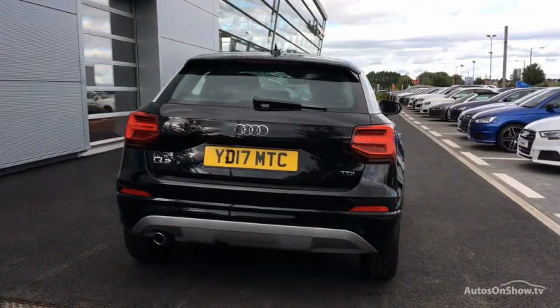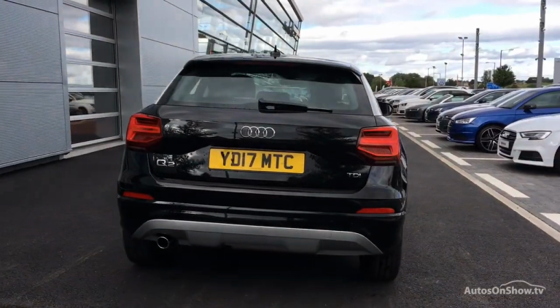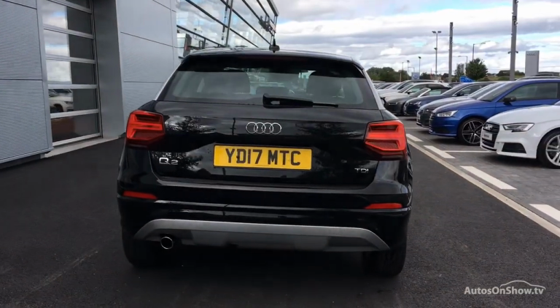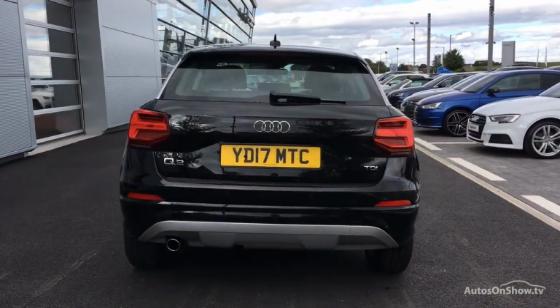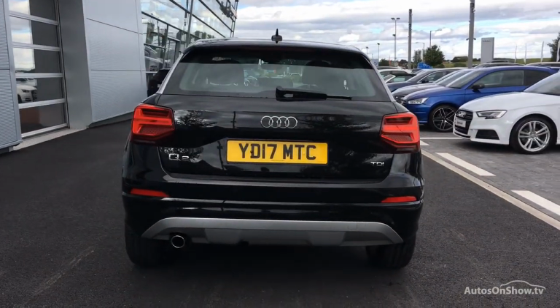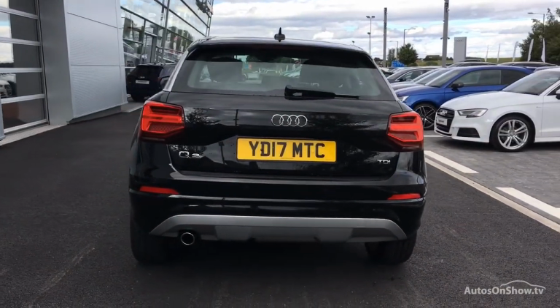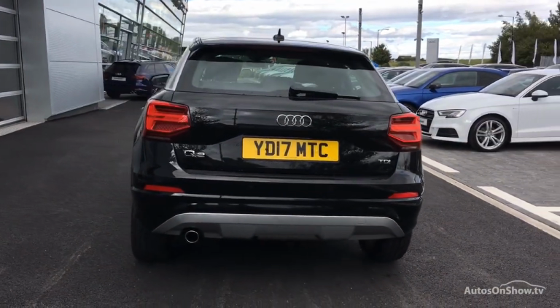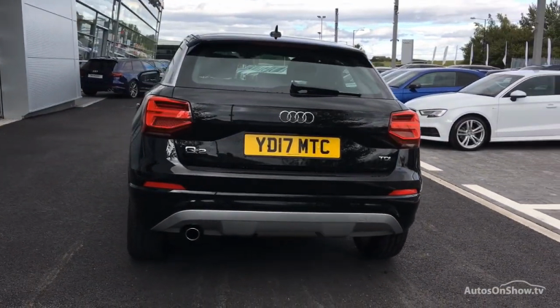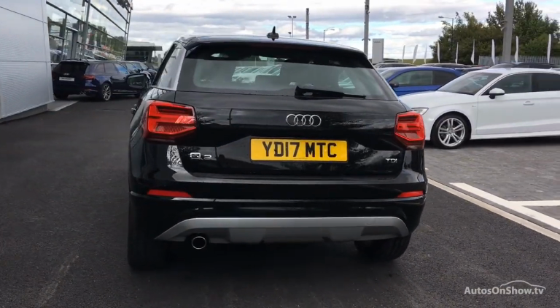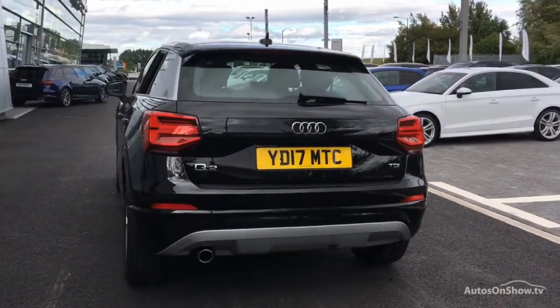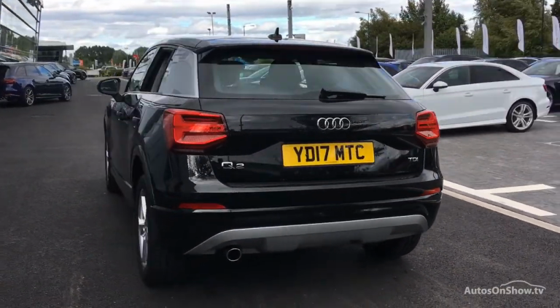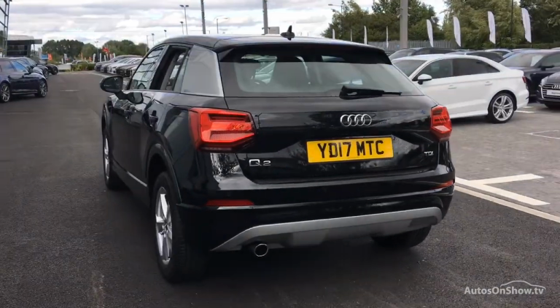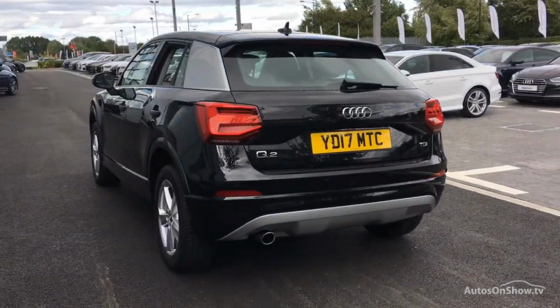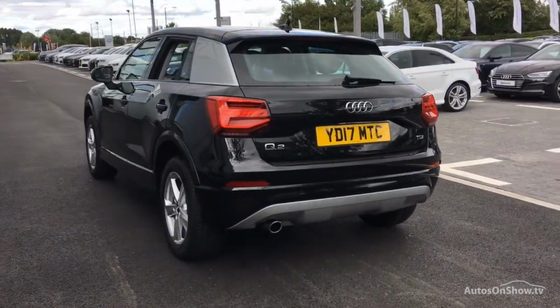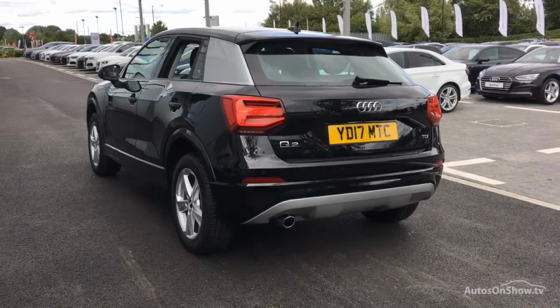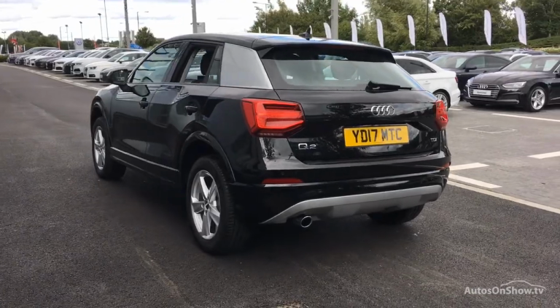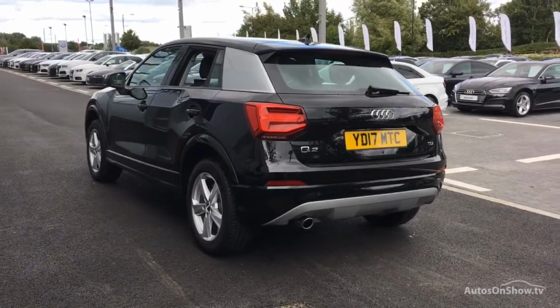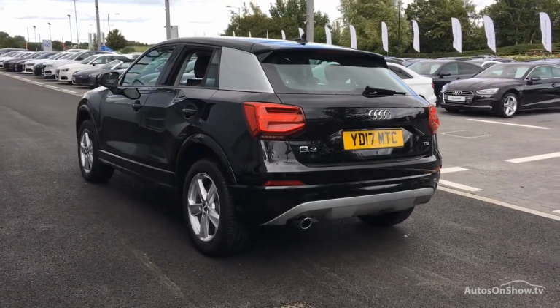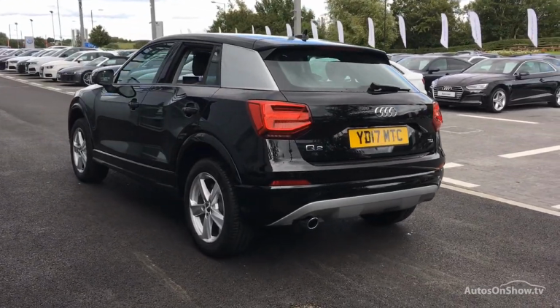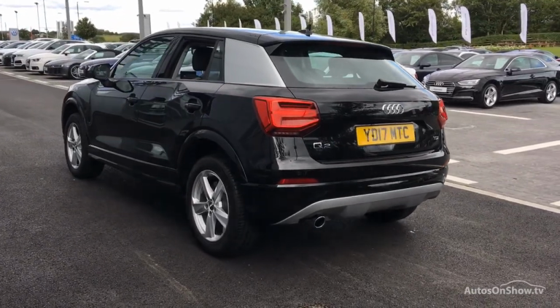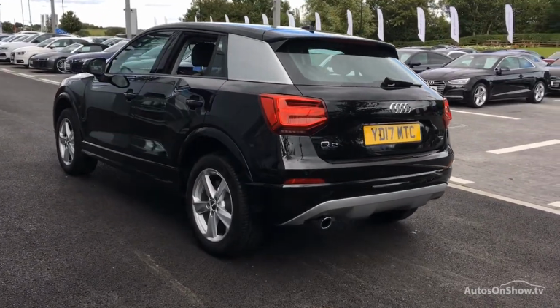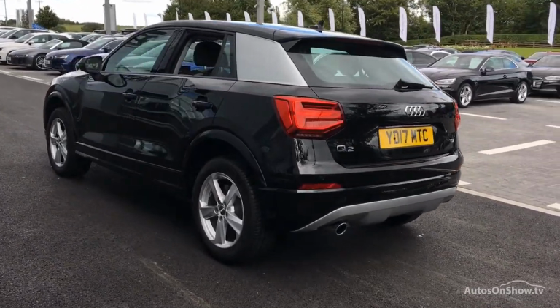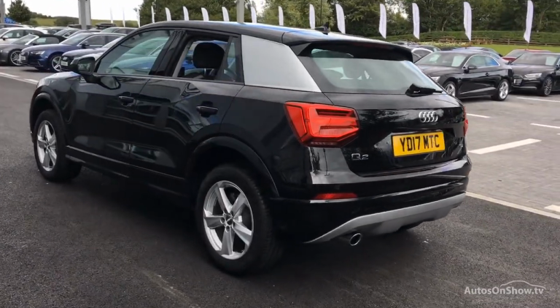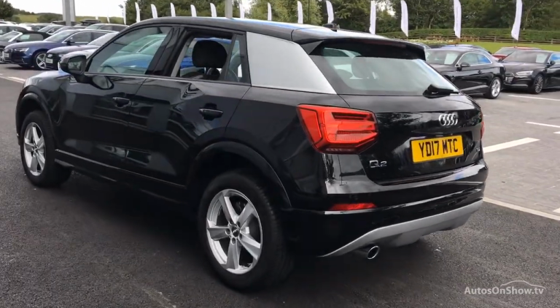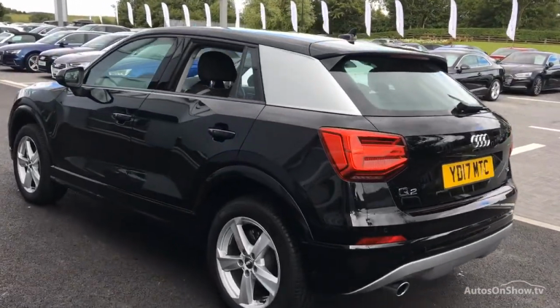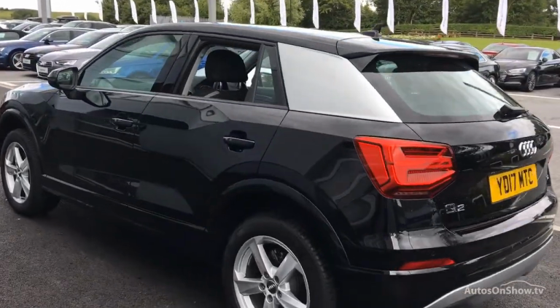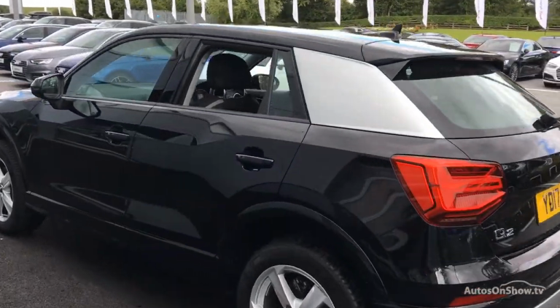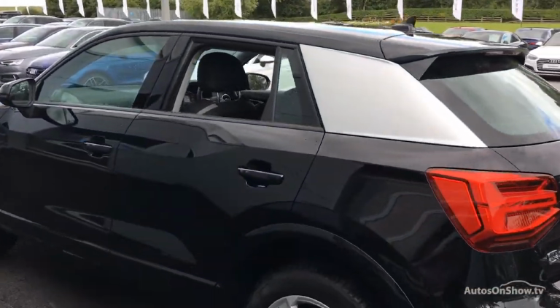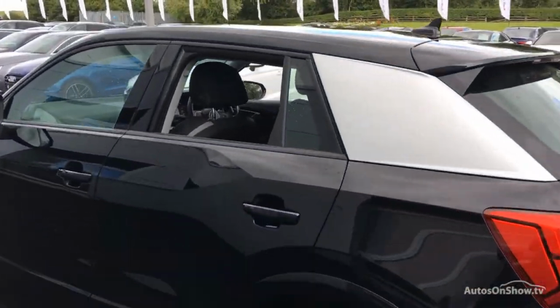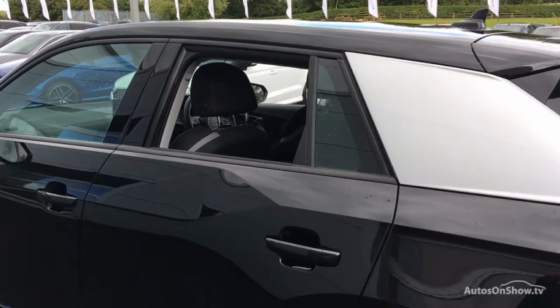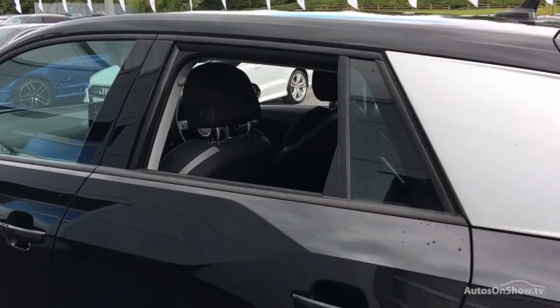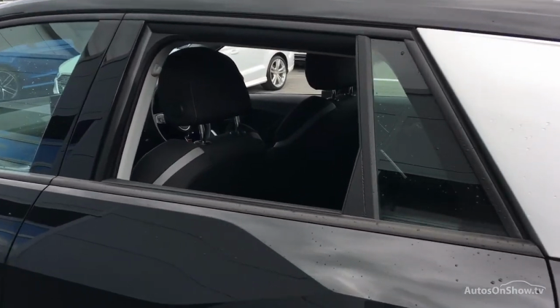Only when it has passed all these will we move on to a thorough road test. Any dents, bumps or scuffs are removed by technicians using state-of-the-art technology.